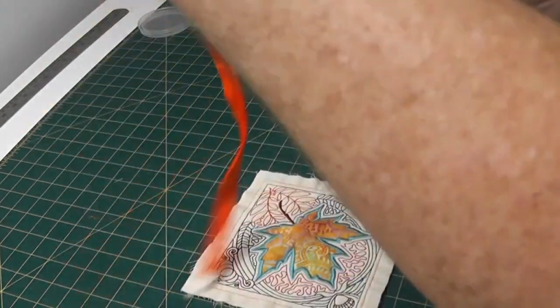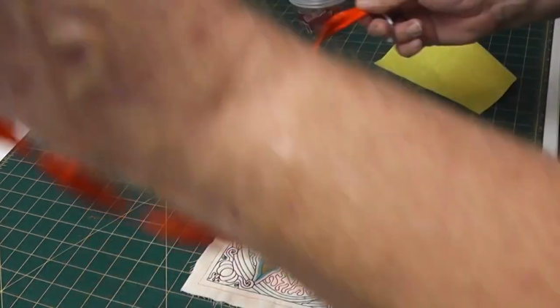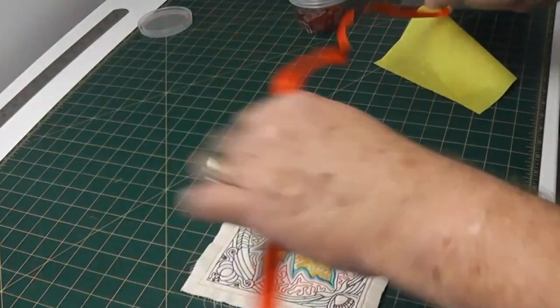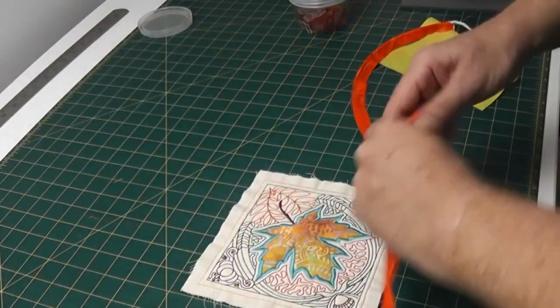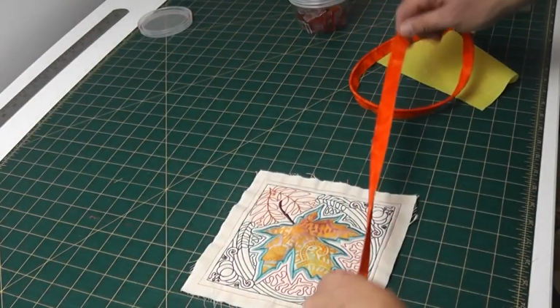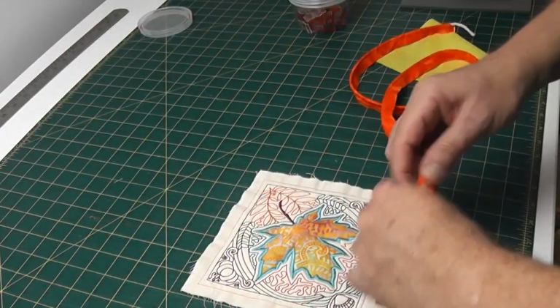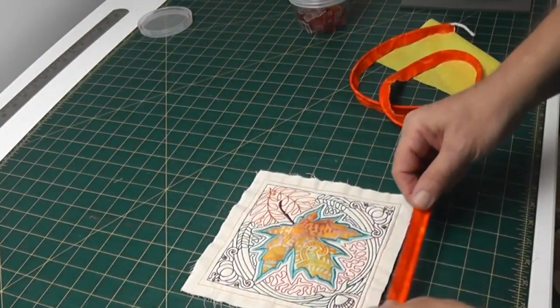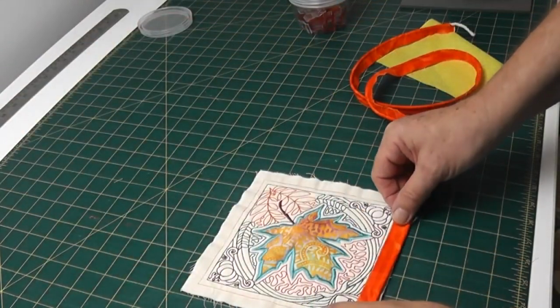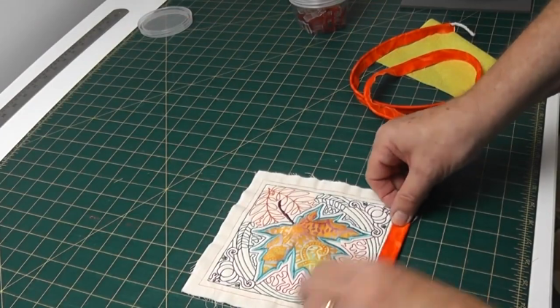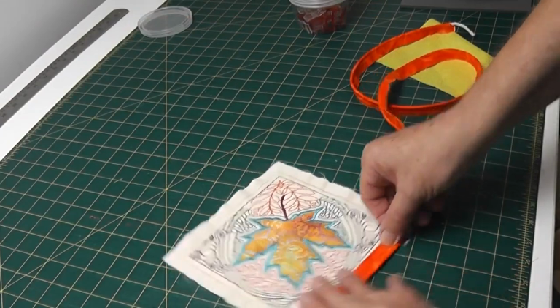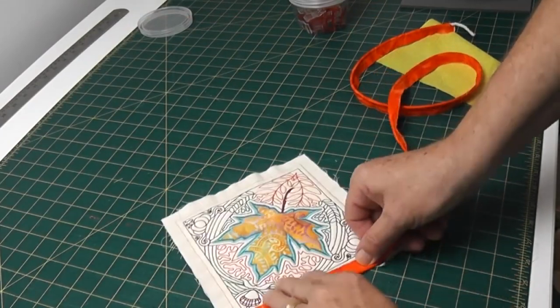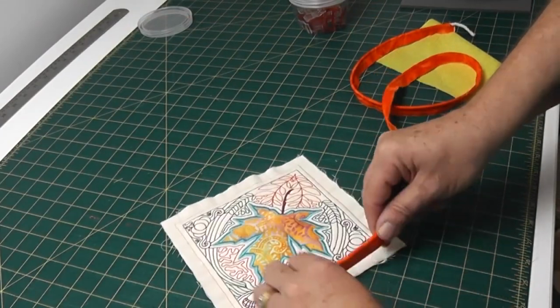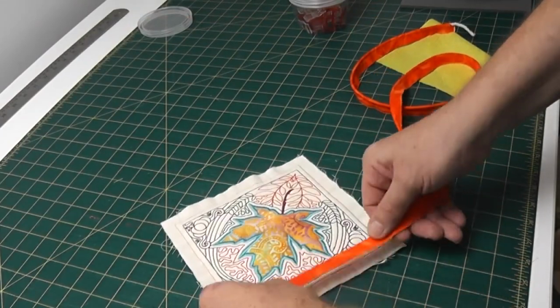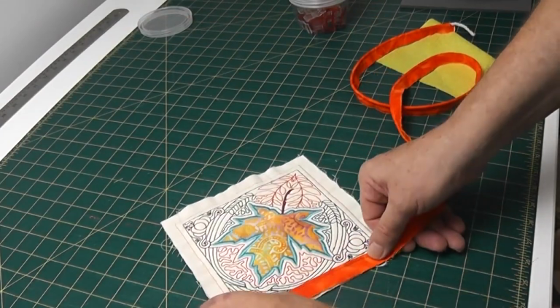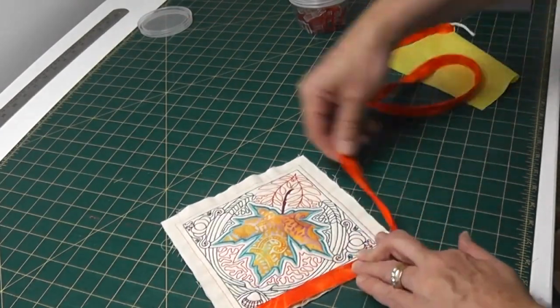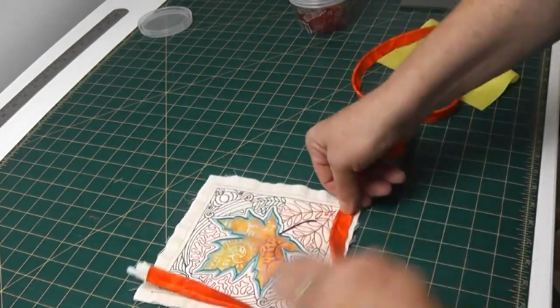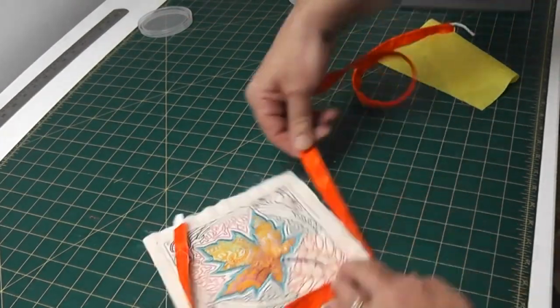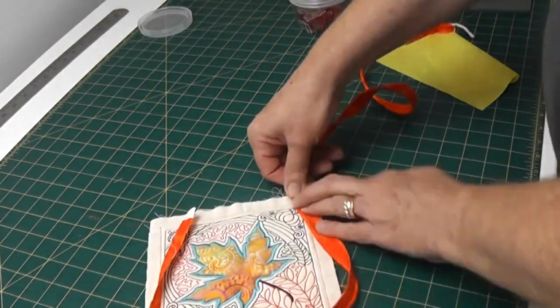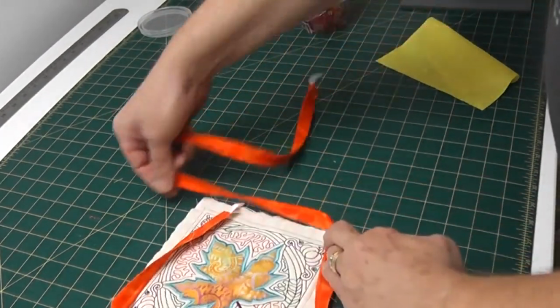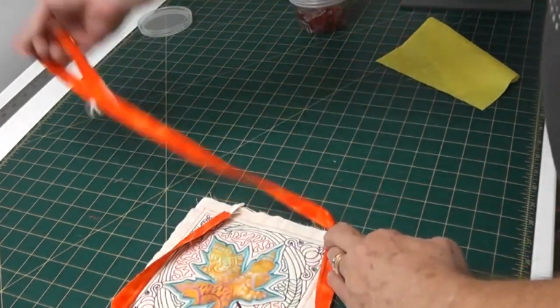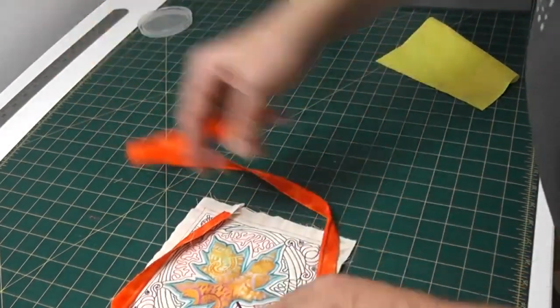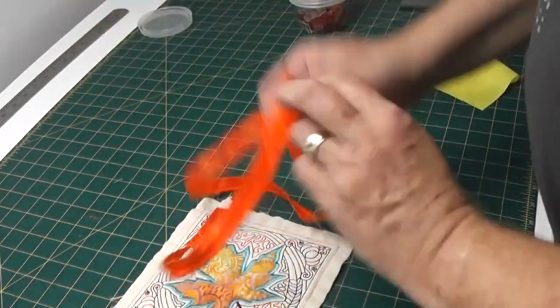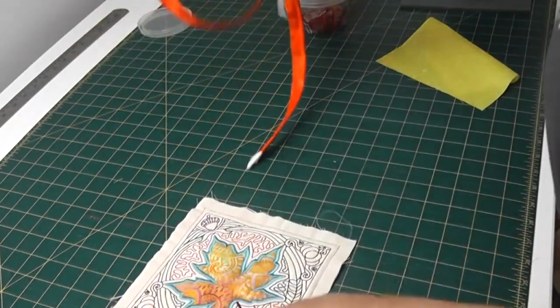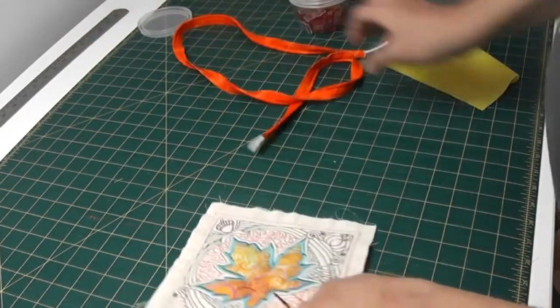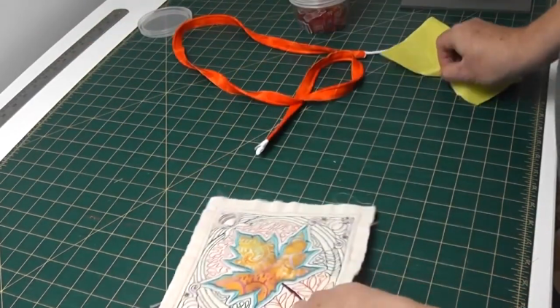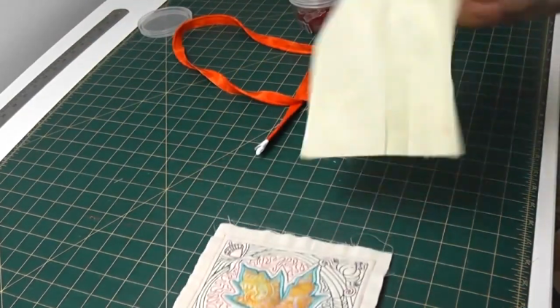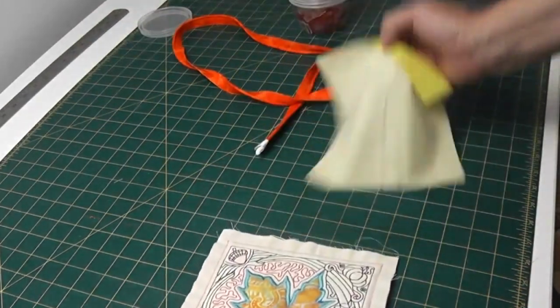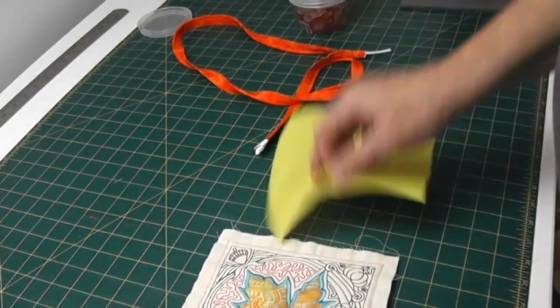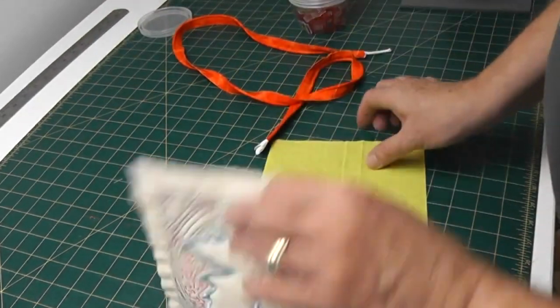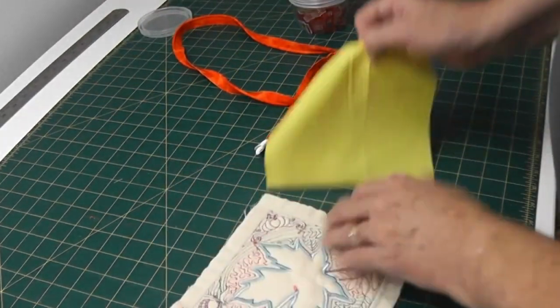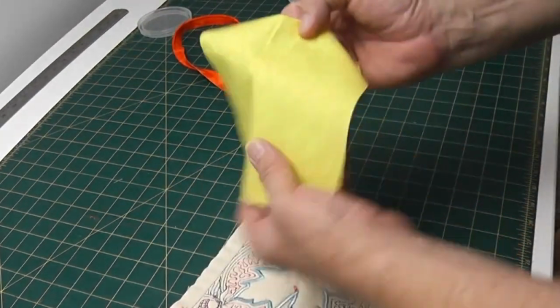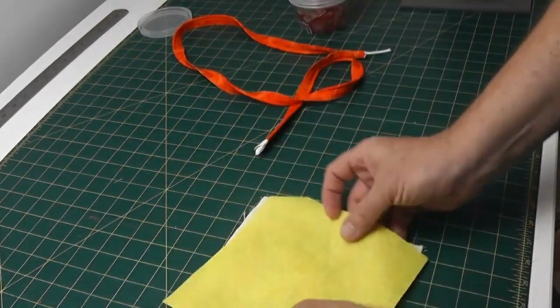So we have our piping strip made up. Just check to see if it's long enough - we've got plenty. I've got a lining cut for the back of it.